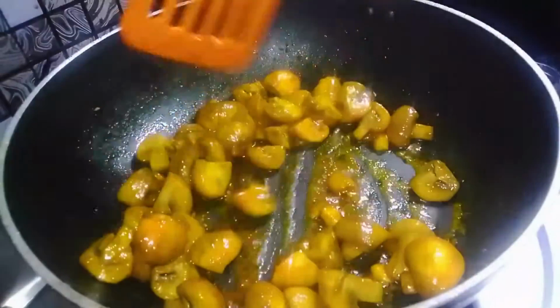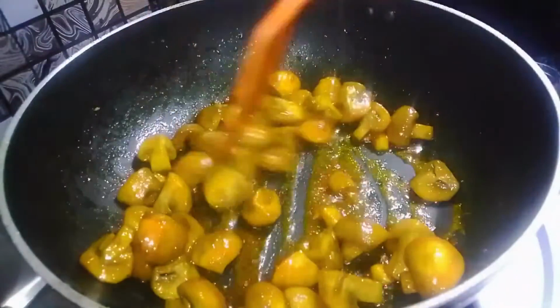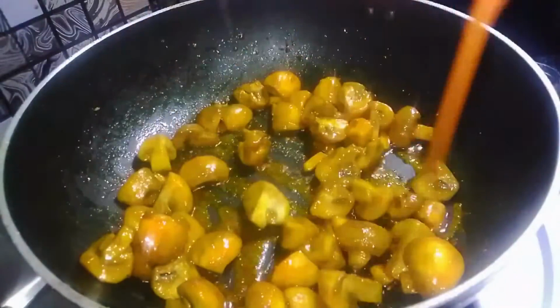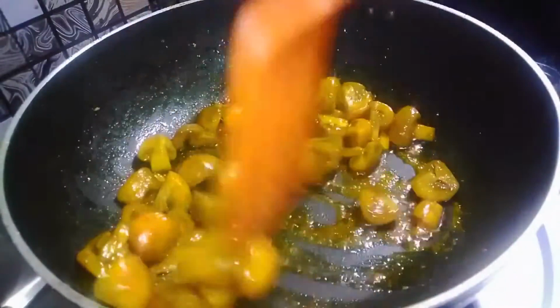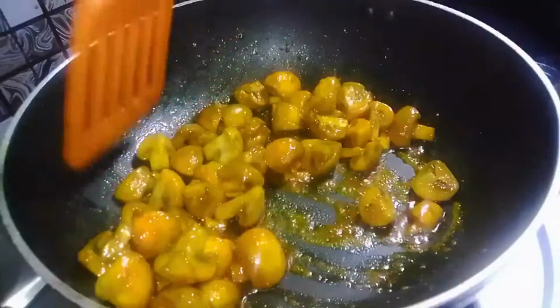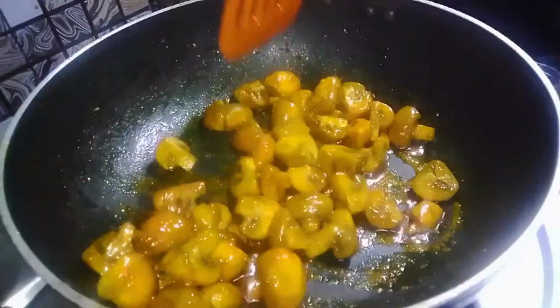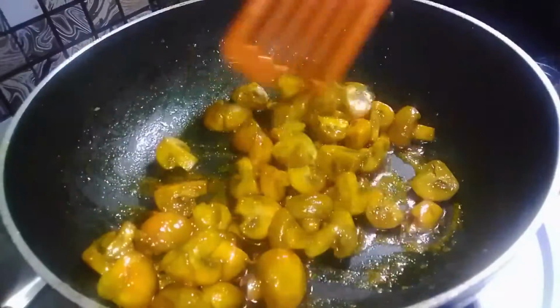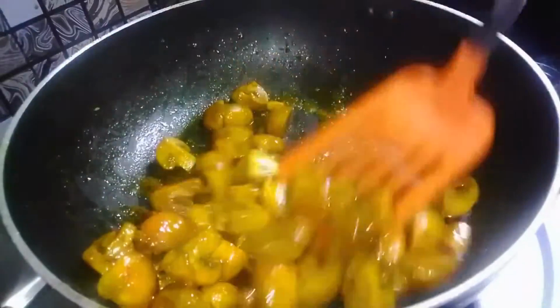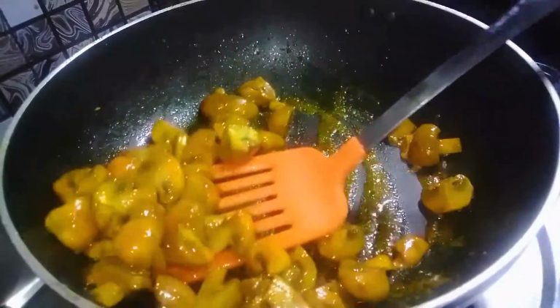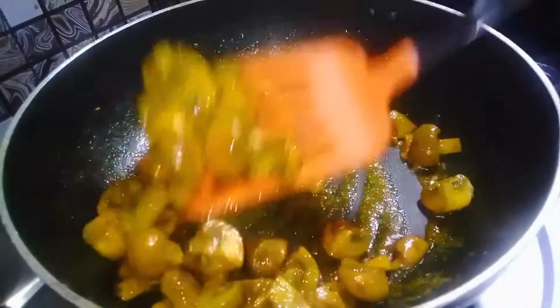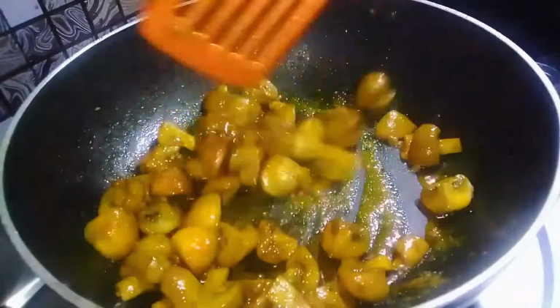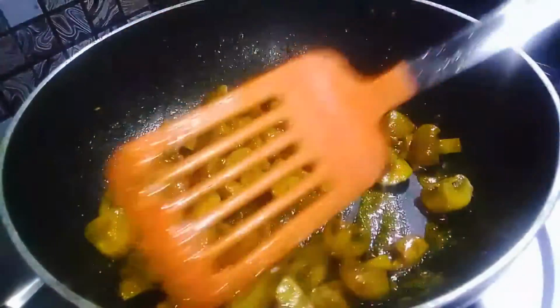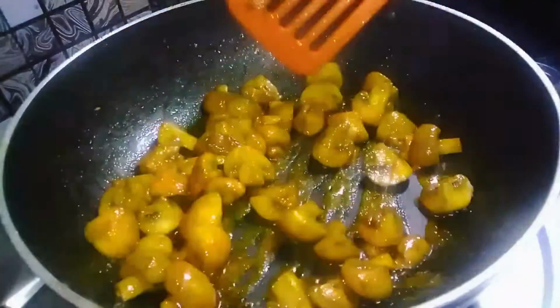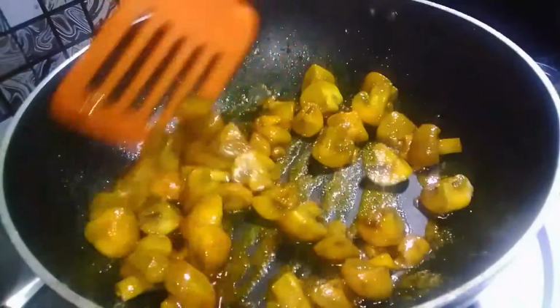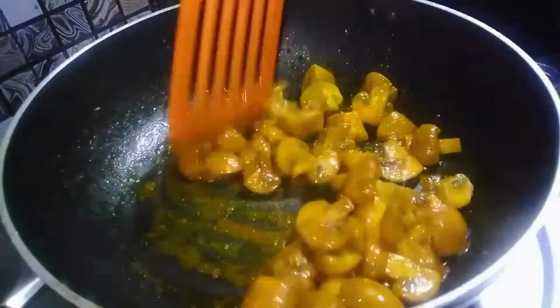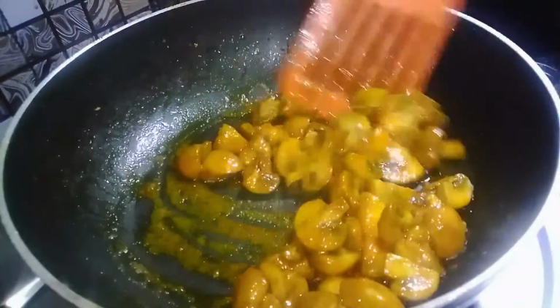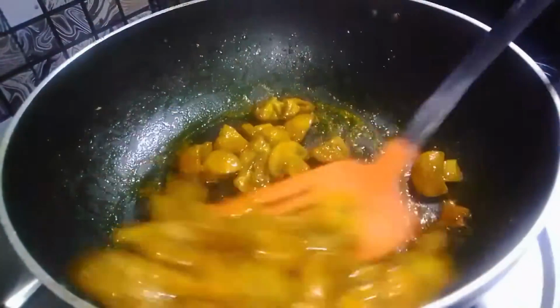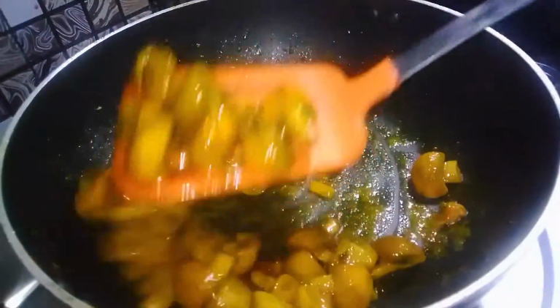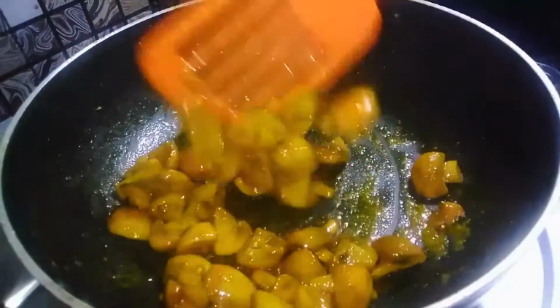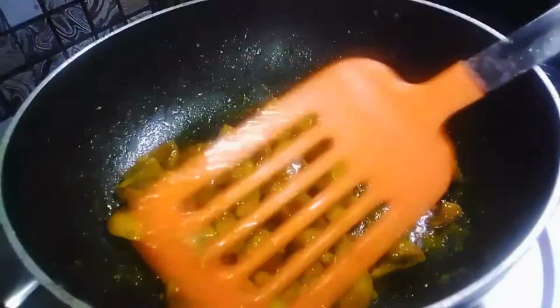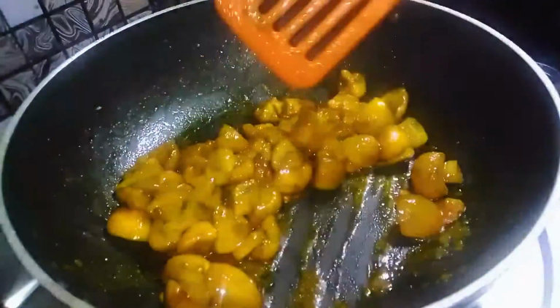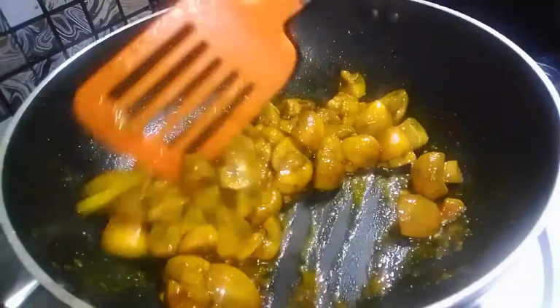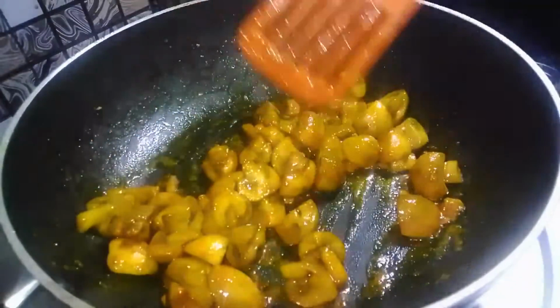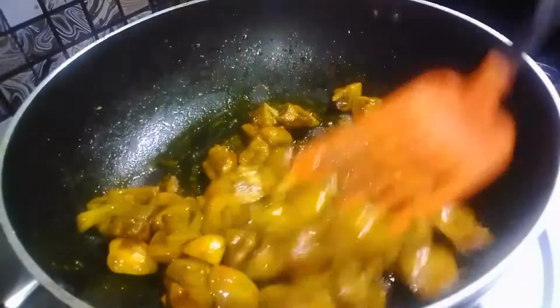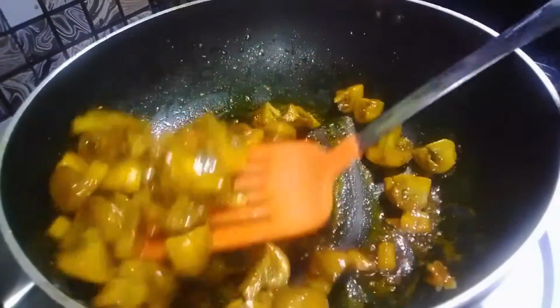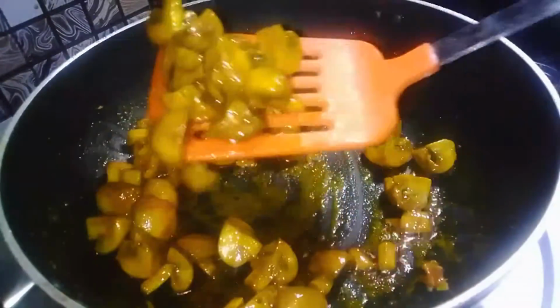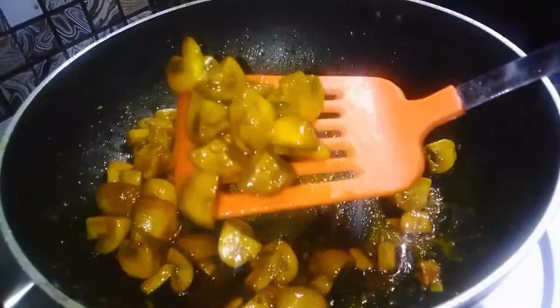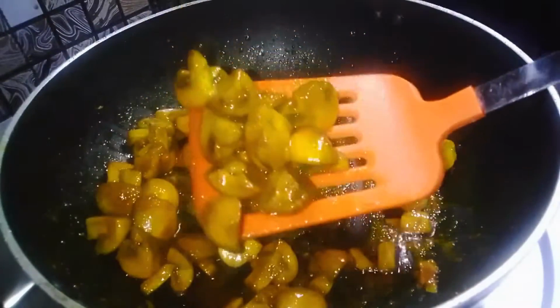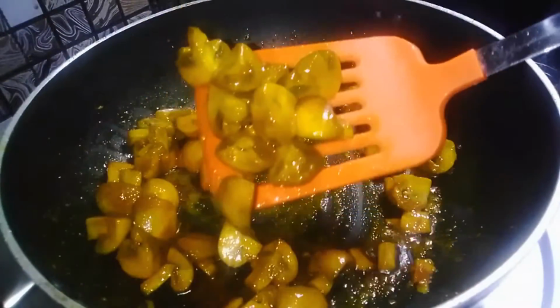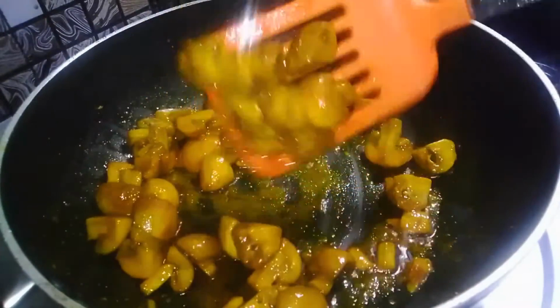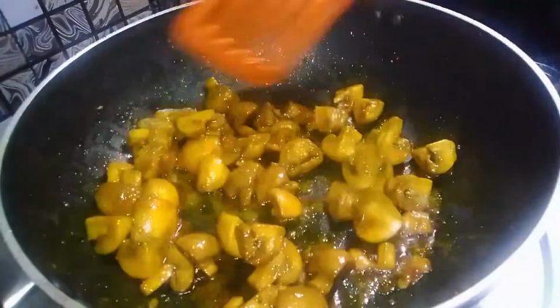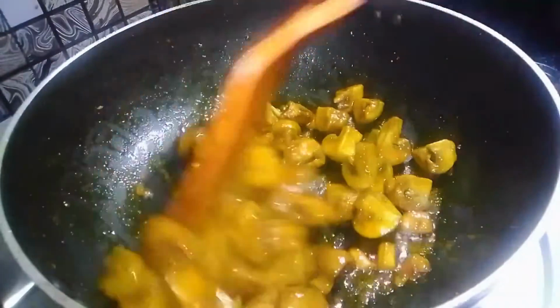Mushroom bahut acche se fry ho chuka hai, toh ise ab hum nikal lenge. Sauté karne se mushroom ka size thoda chhota ho jaata hai.